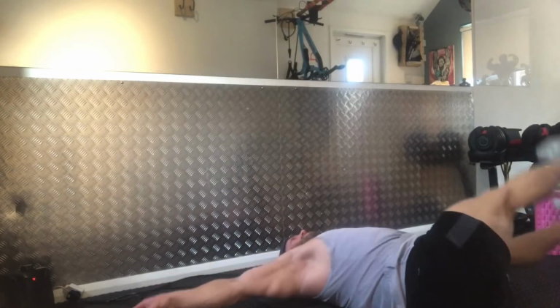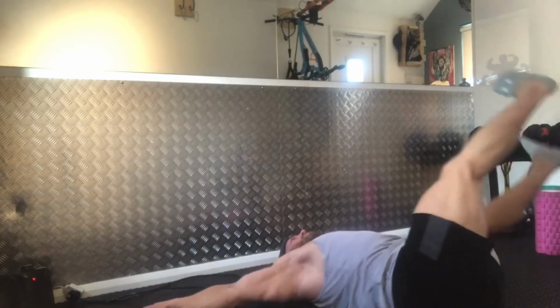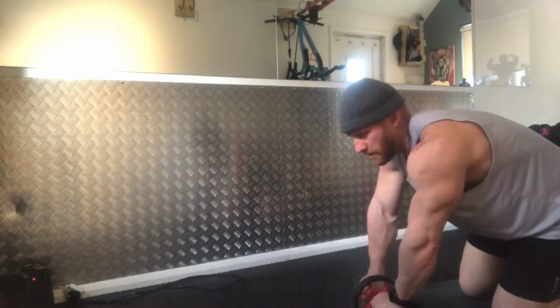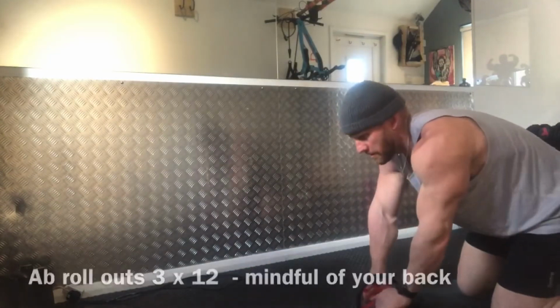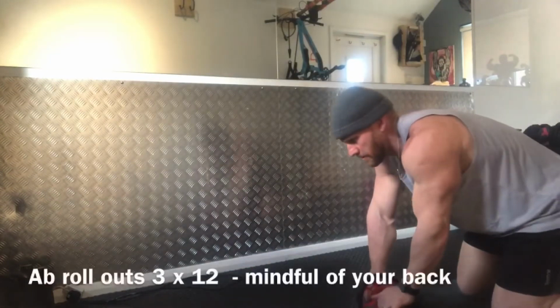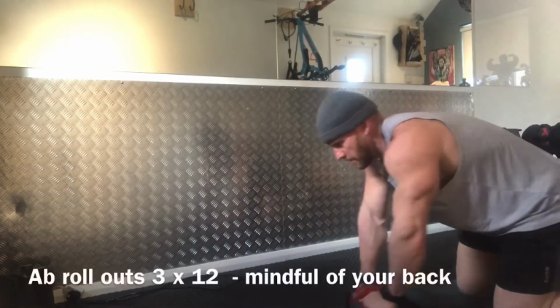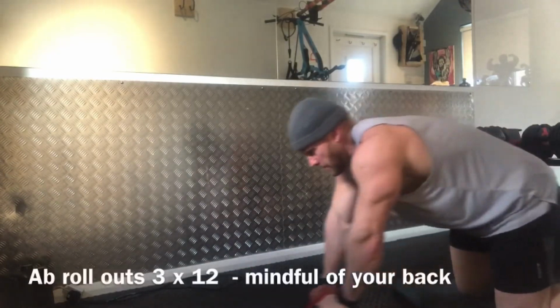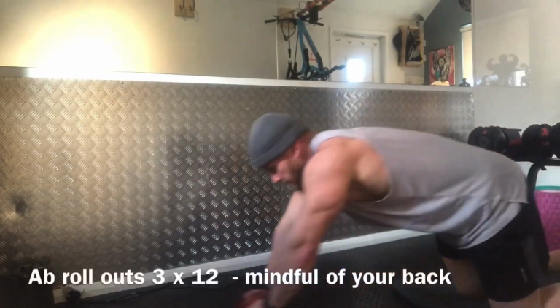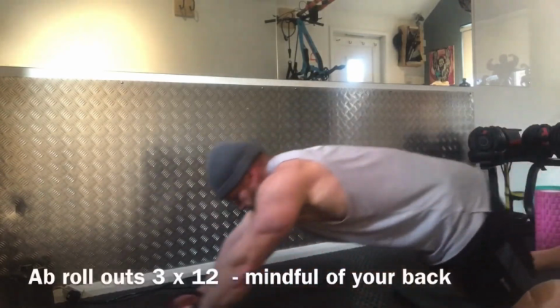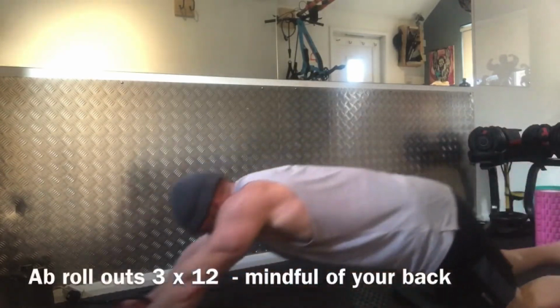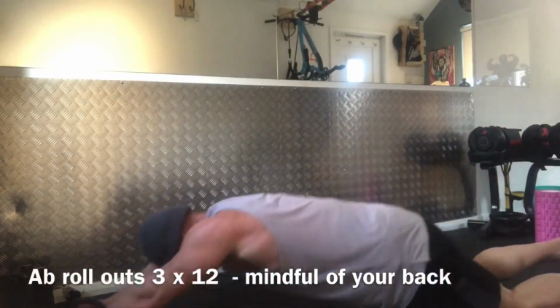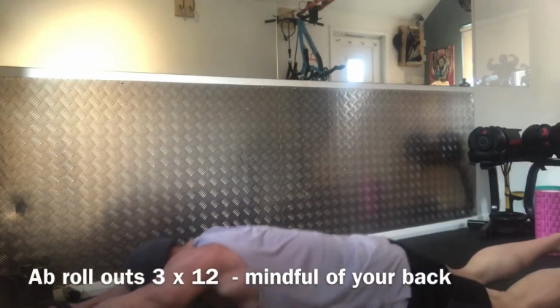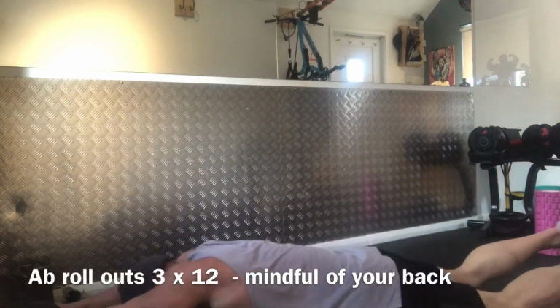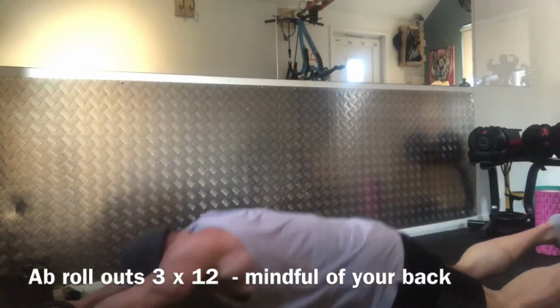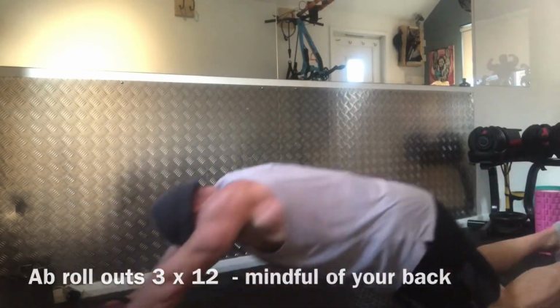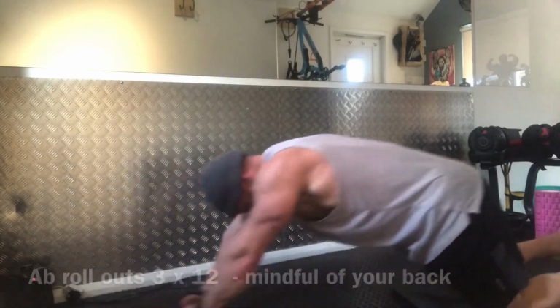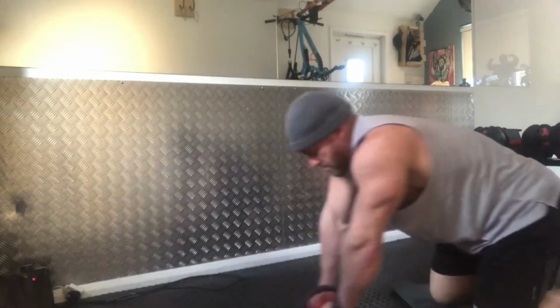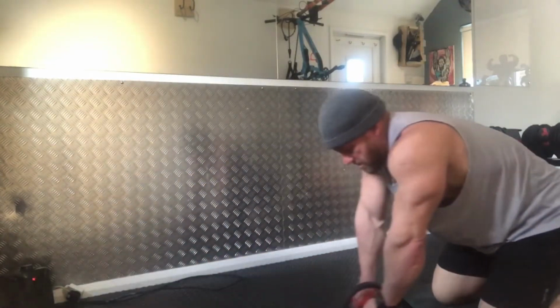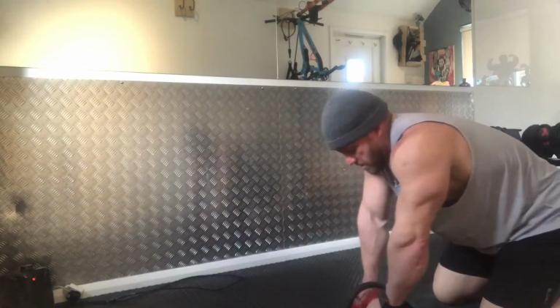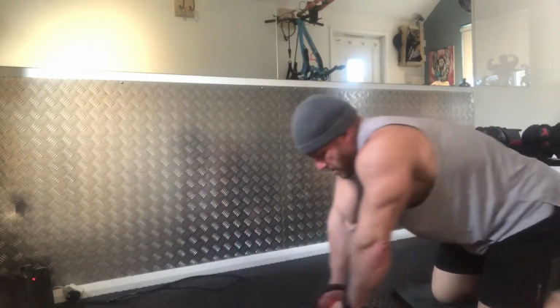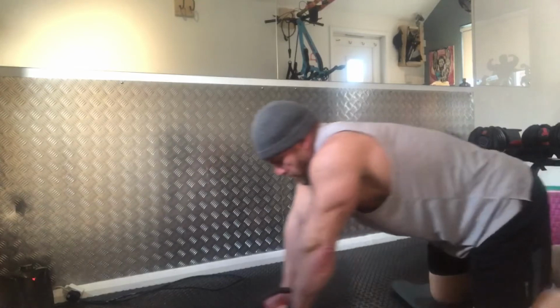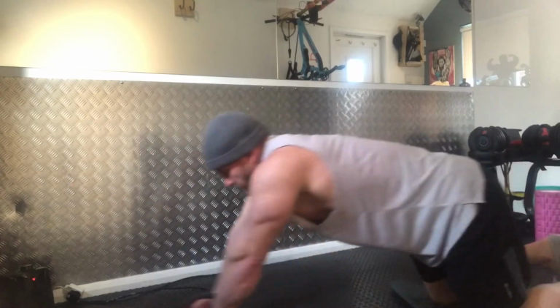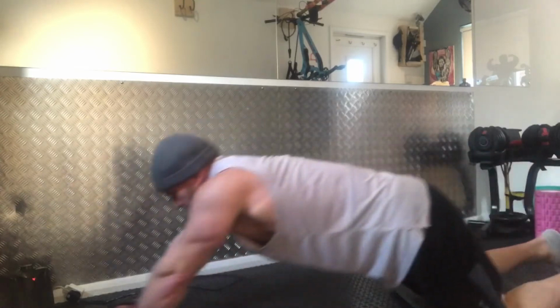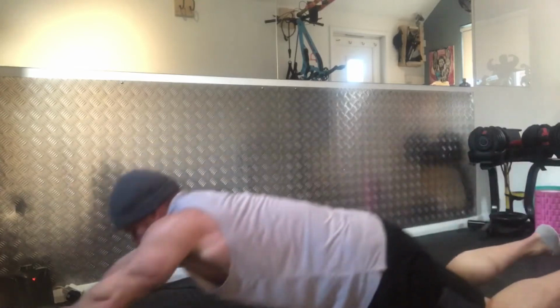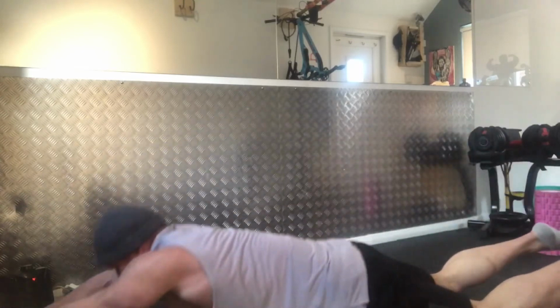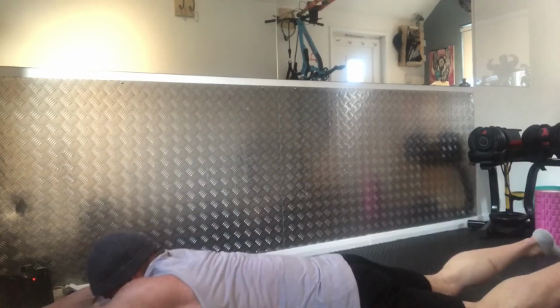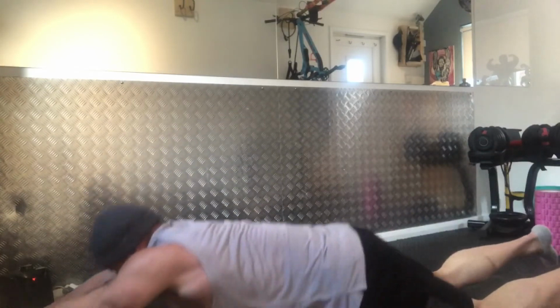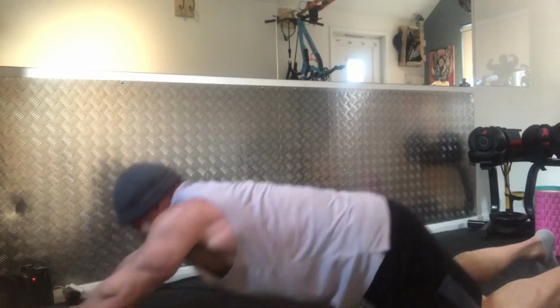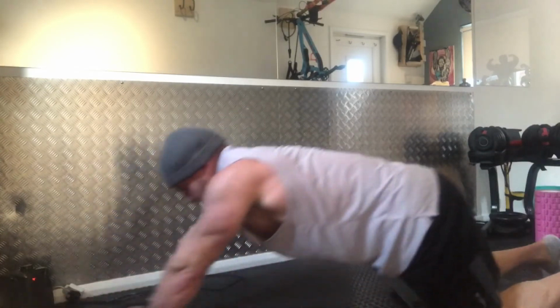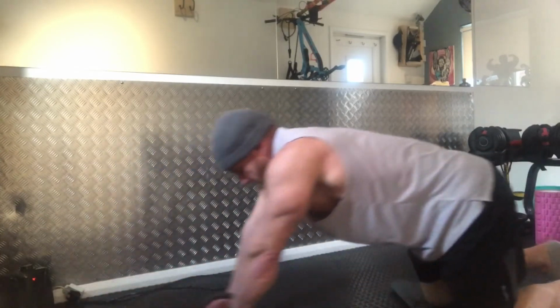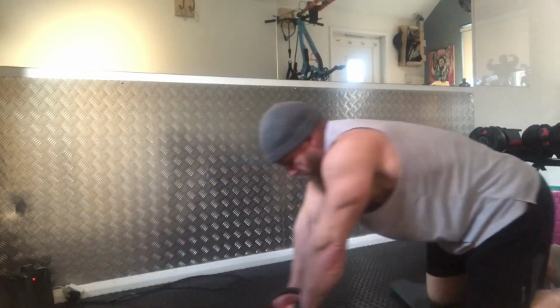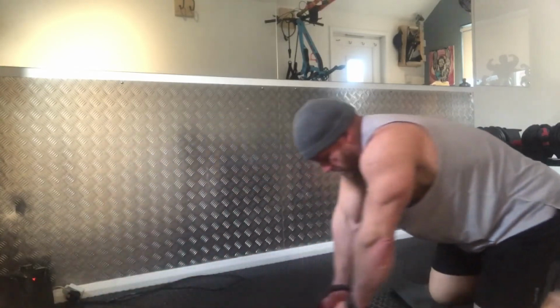And then we've just got our traditional roll-outs. Please watch your back on this — straighten your arms, tense your abs, pull your belly button in, and fix your core.